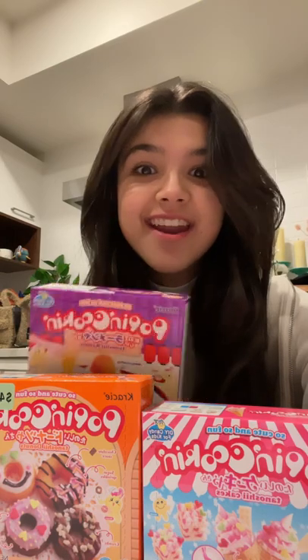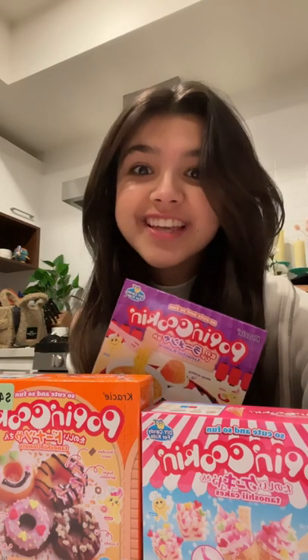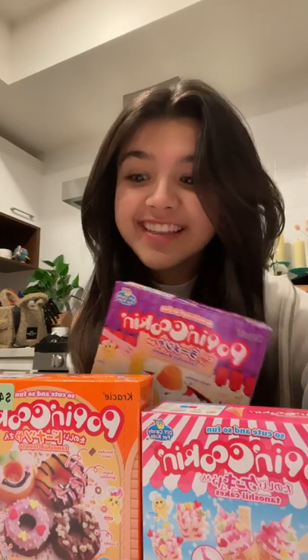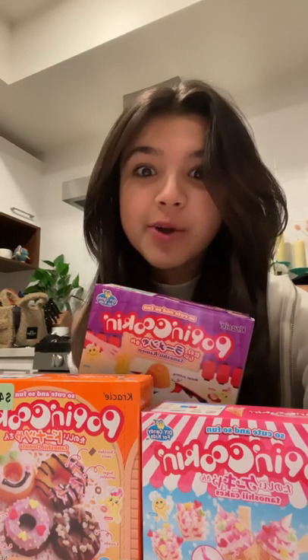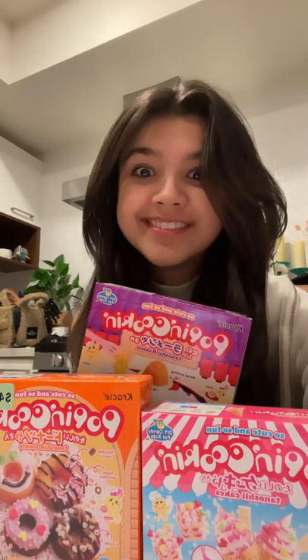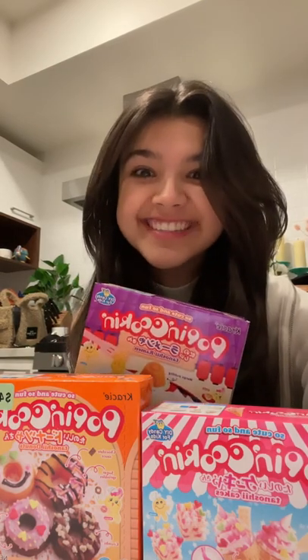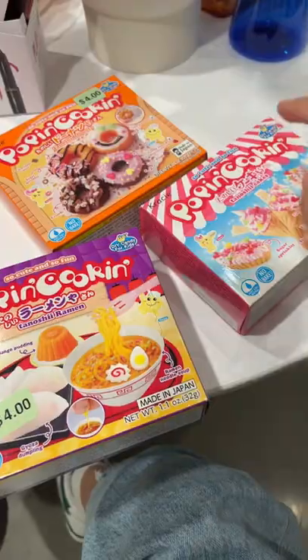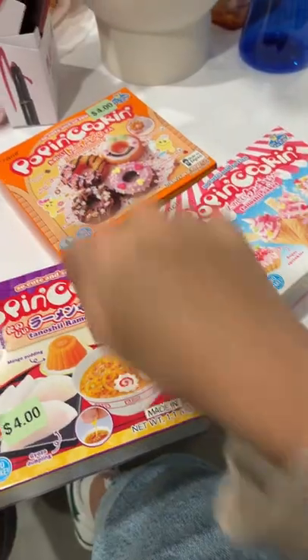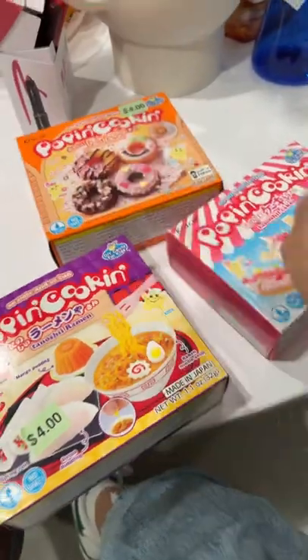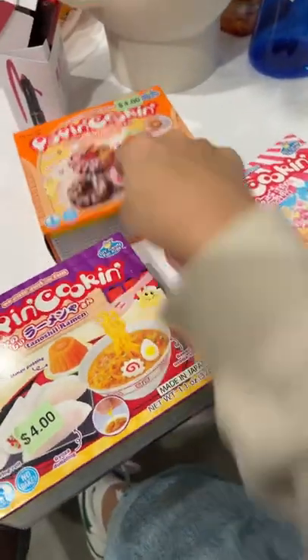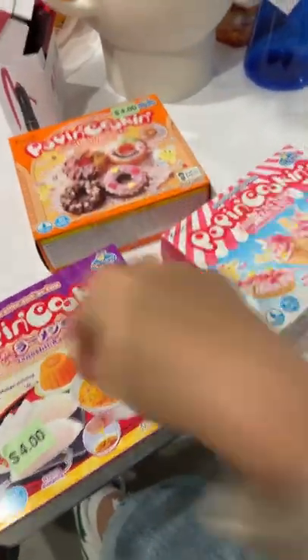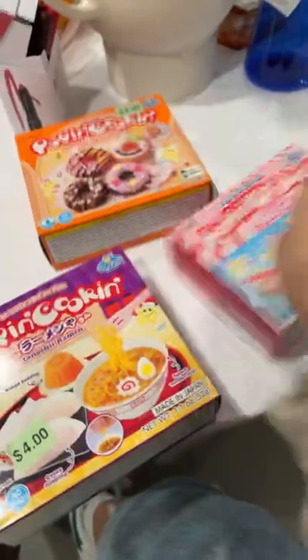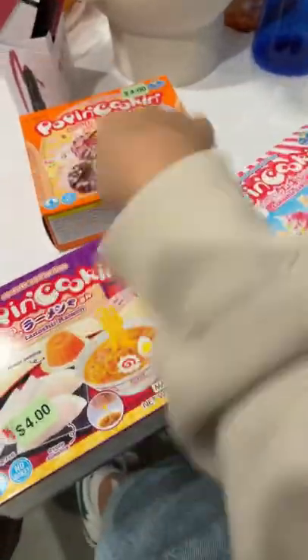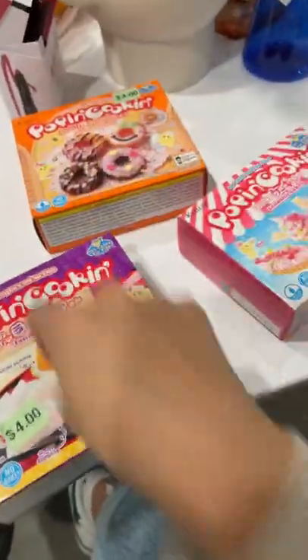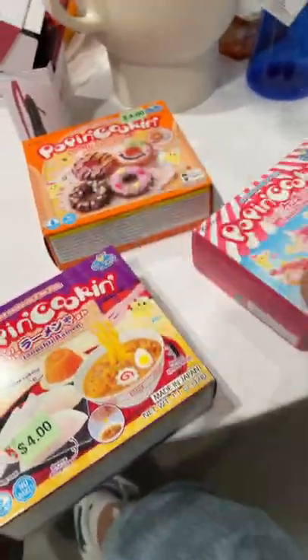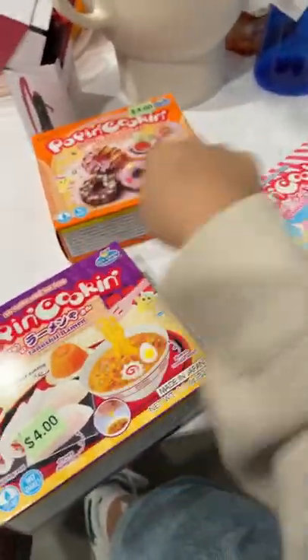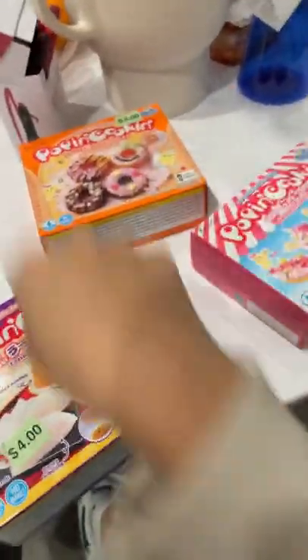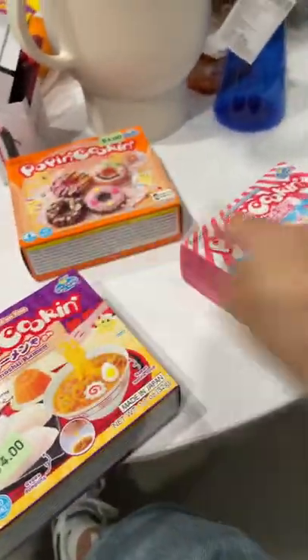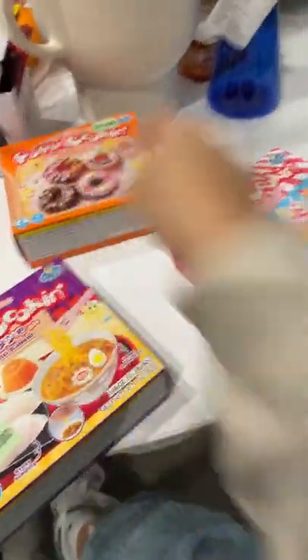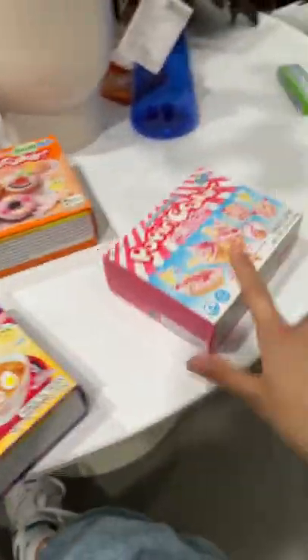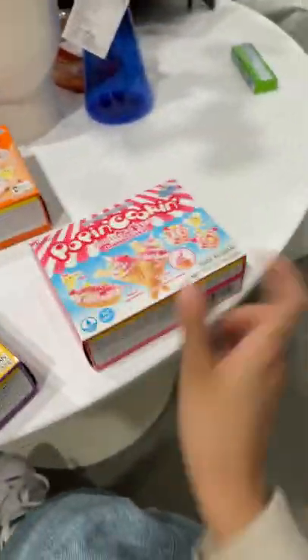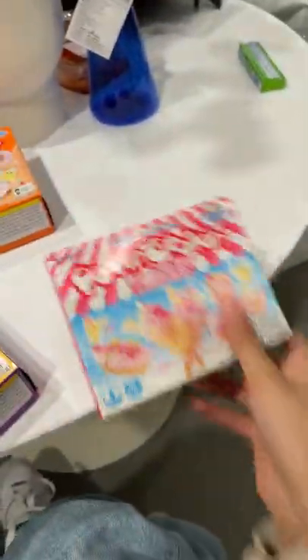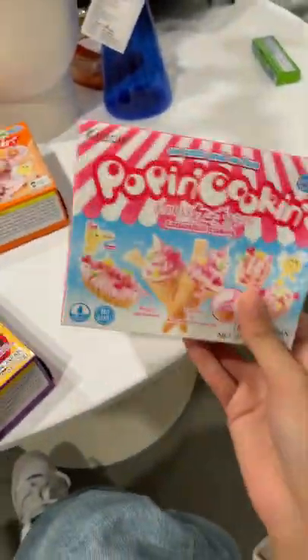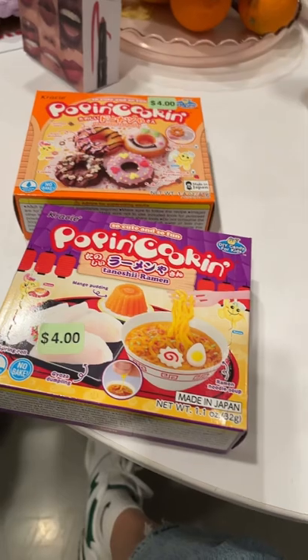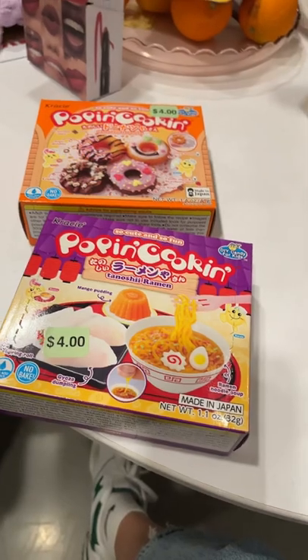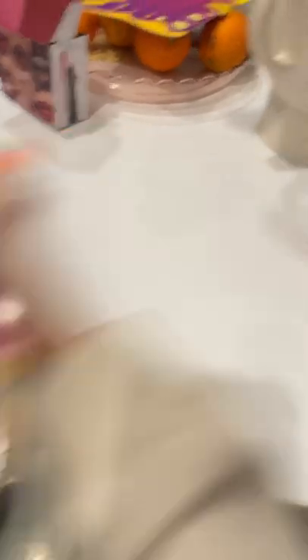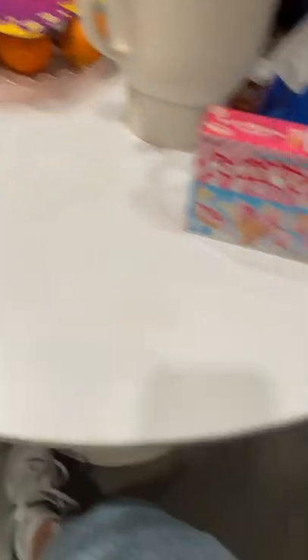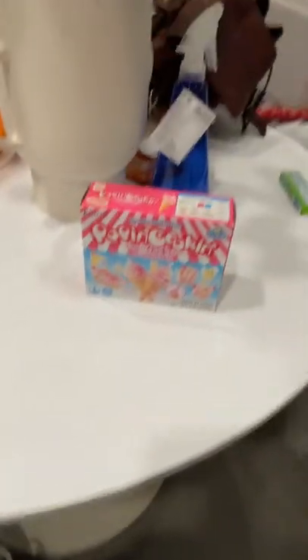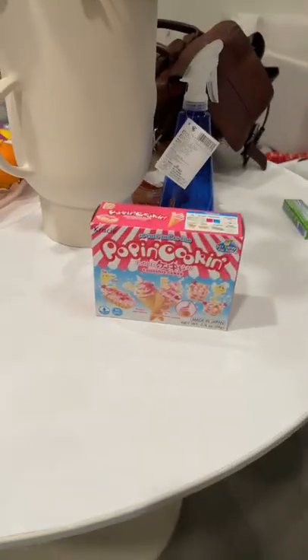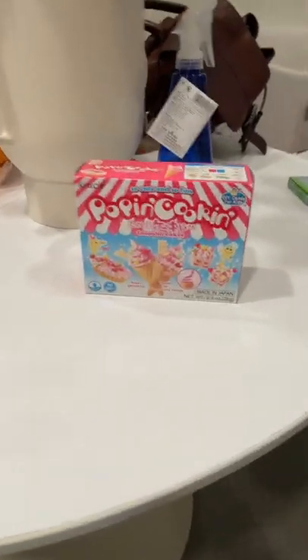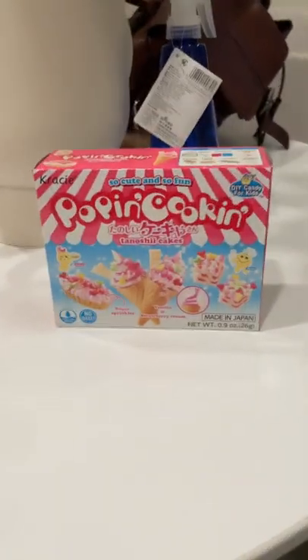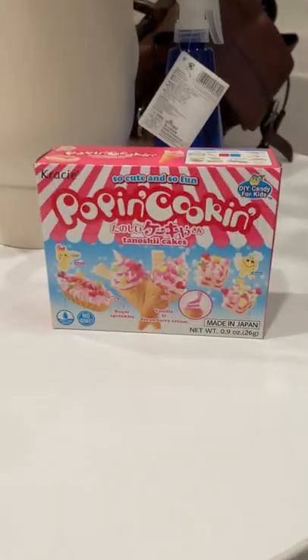Enough said, let's make one. Eenie meenie minie moe, catch a tiger, bite so if it hallows let it go, my mom said to pick the very best one and you are it. Okay, so obviously we're going with dessert and making our way backwards.